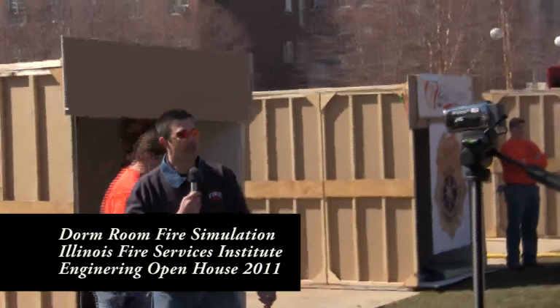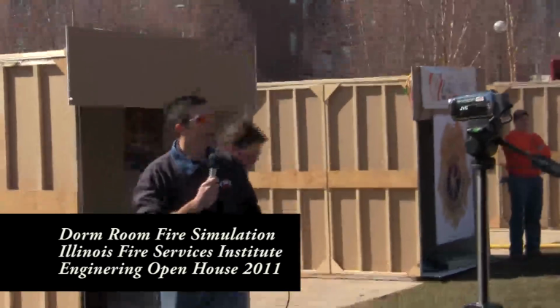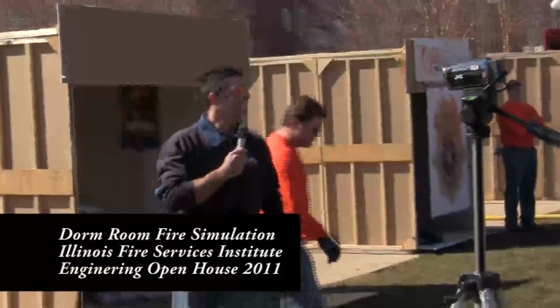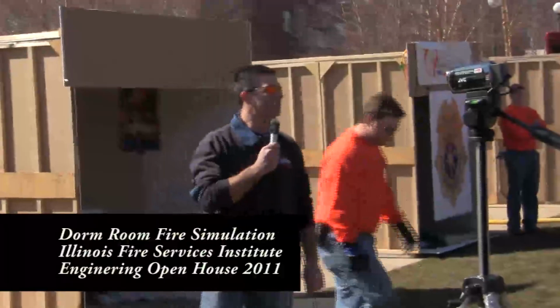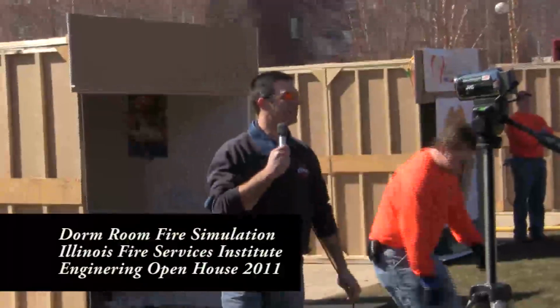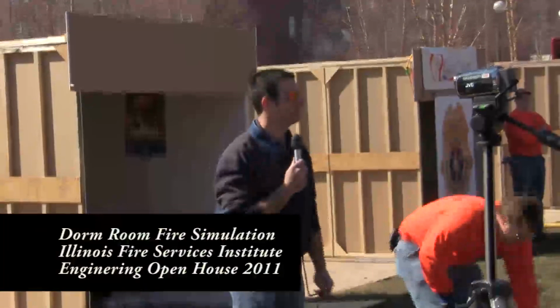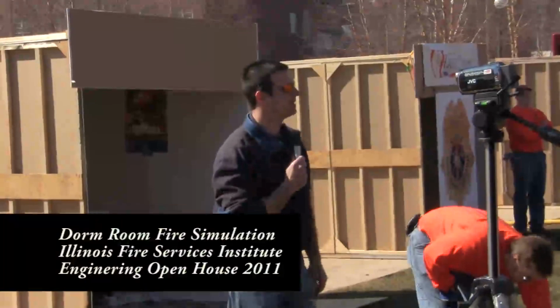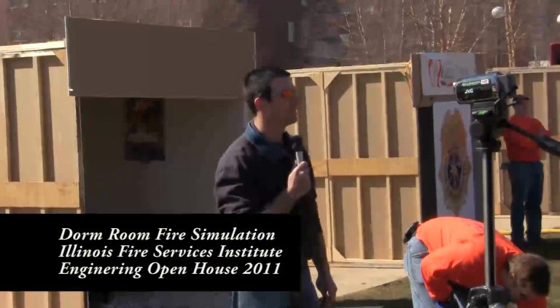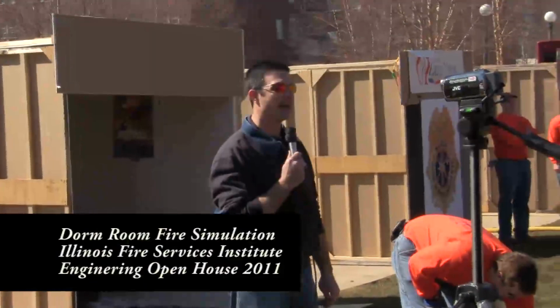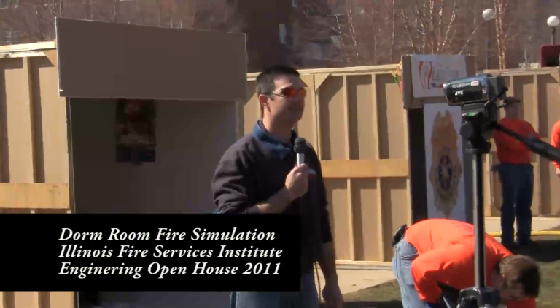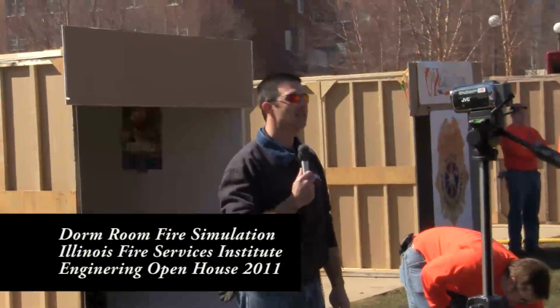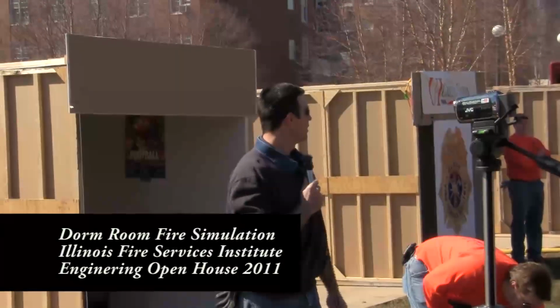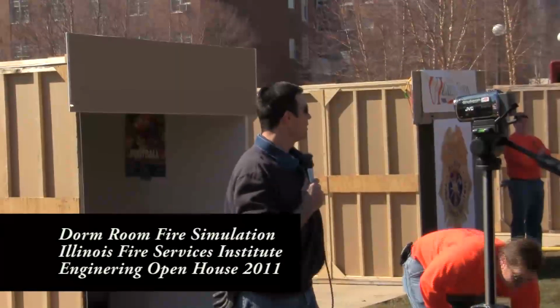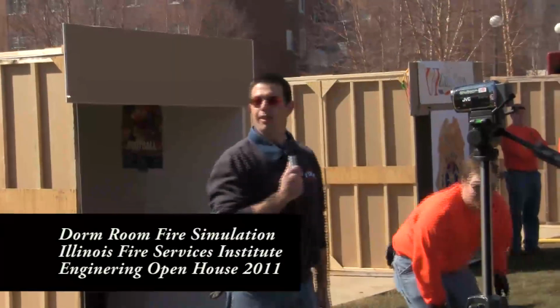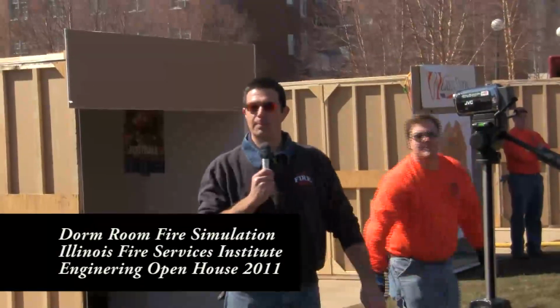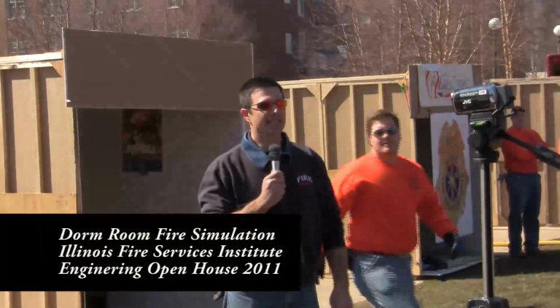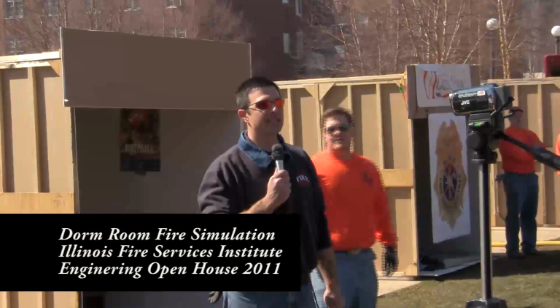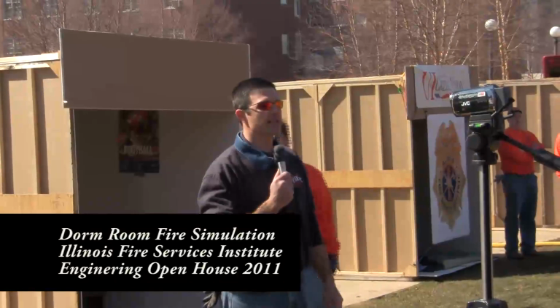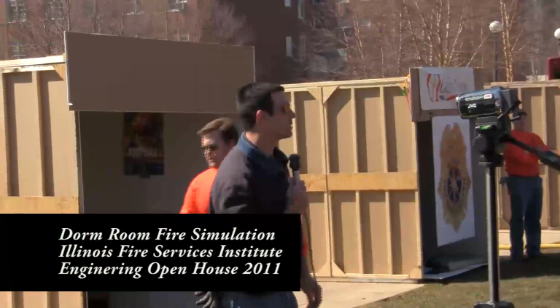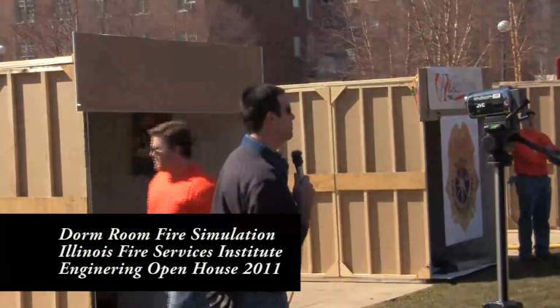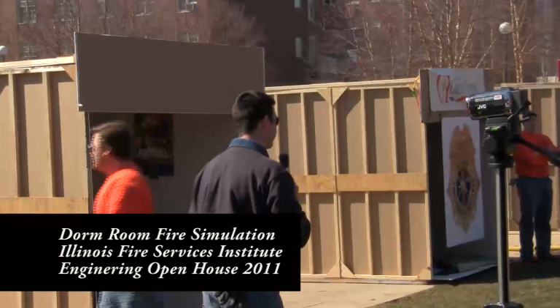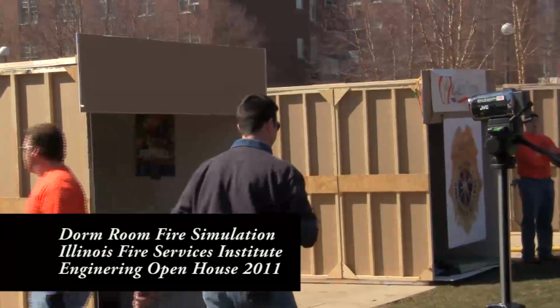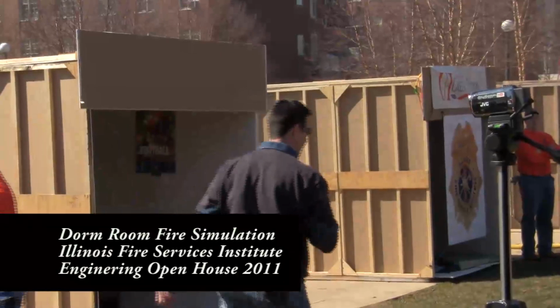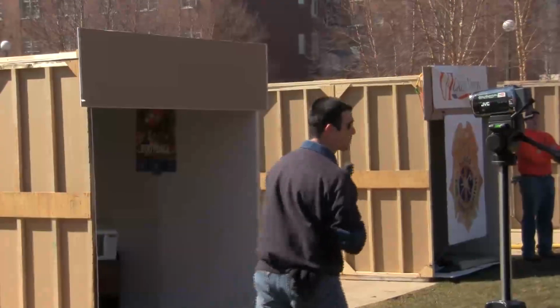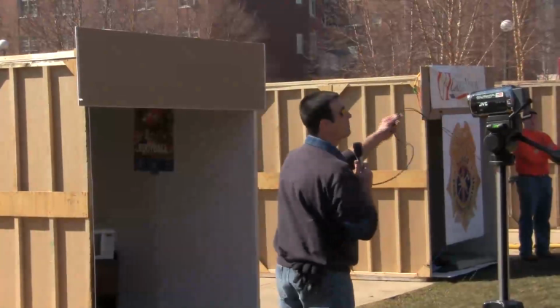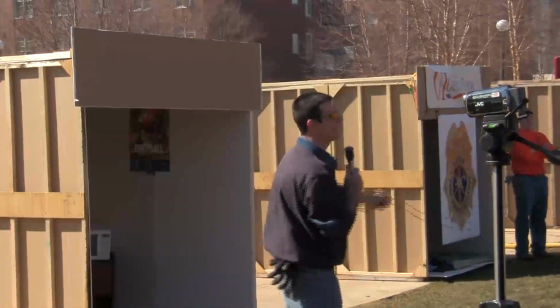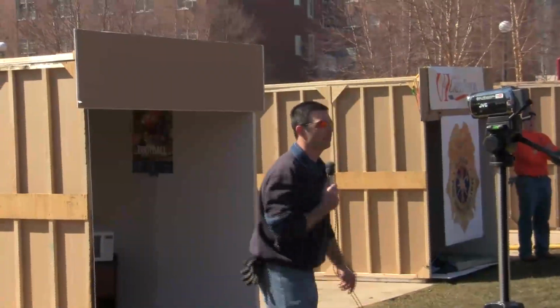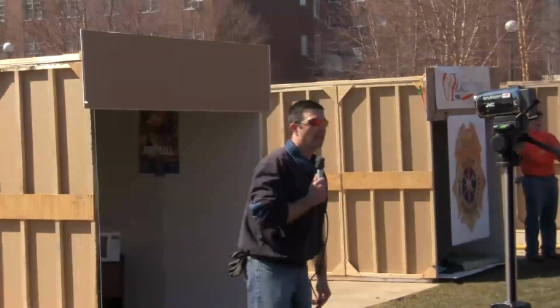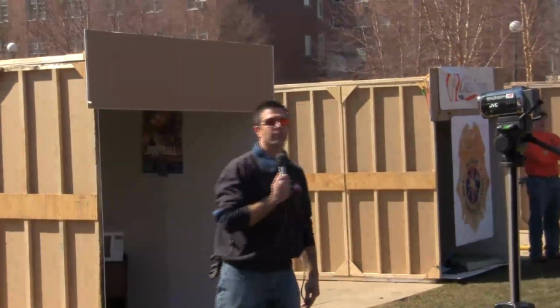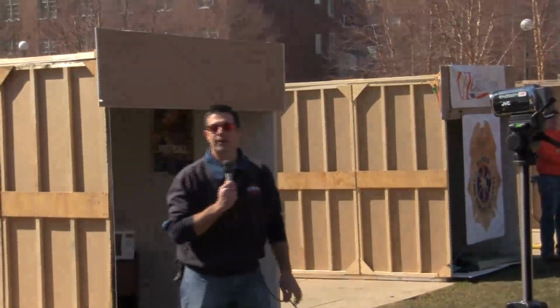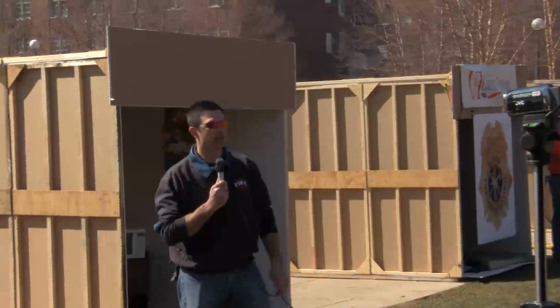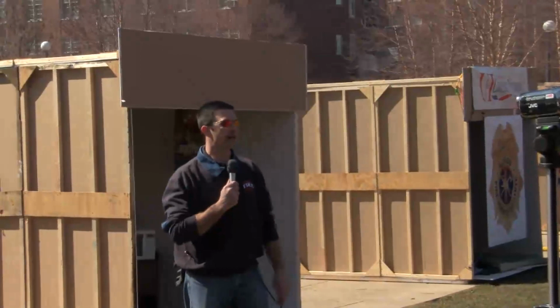Have you ever heard of a fire protection engineer? A fire protection engineer is a special type of engineer that helps firefighters do their job.